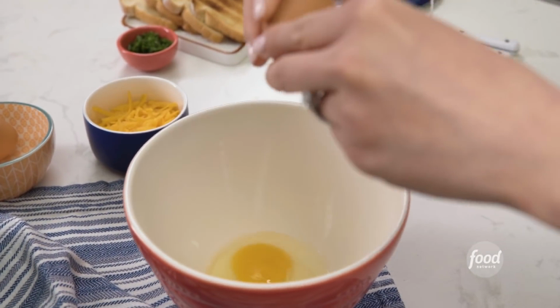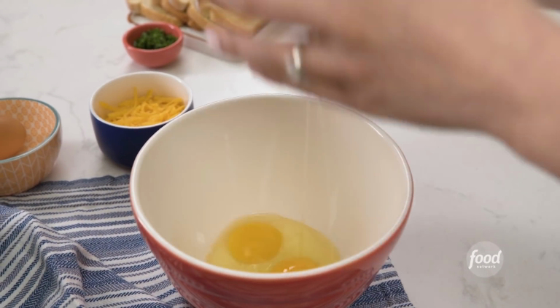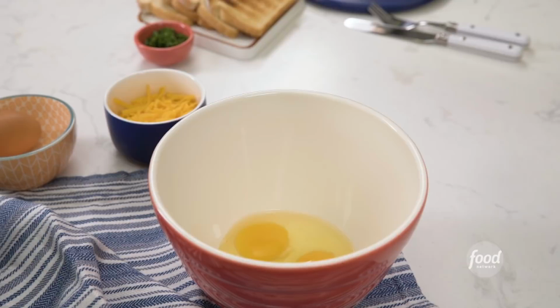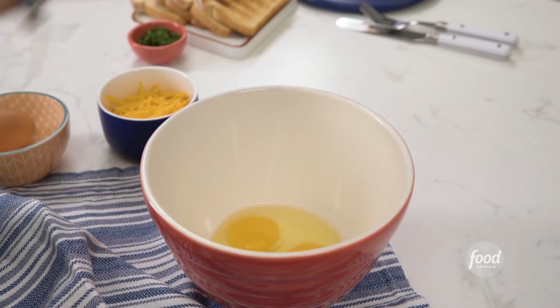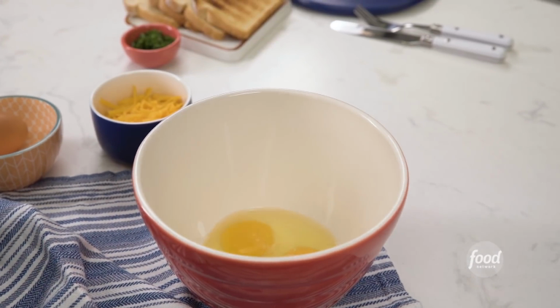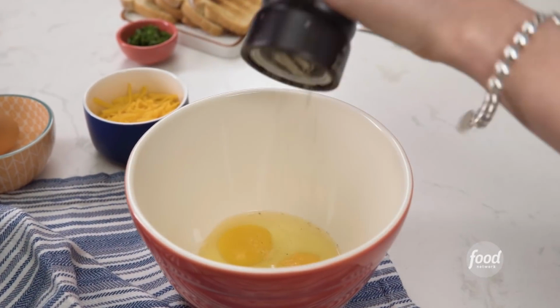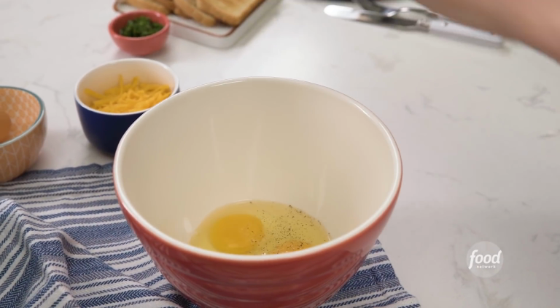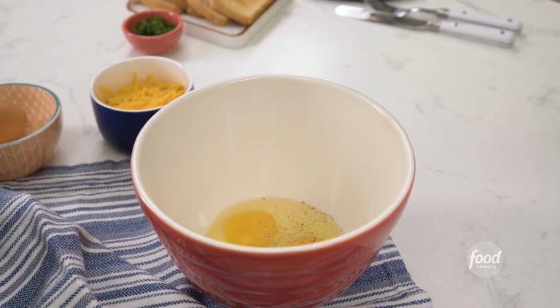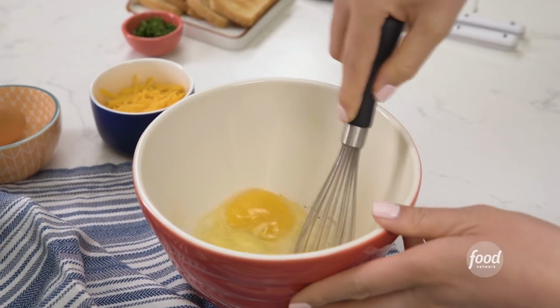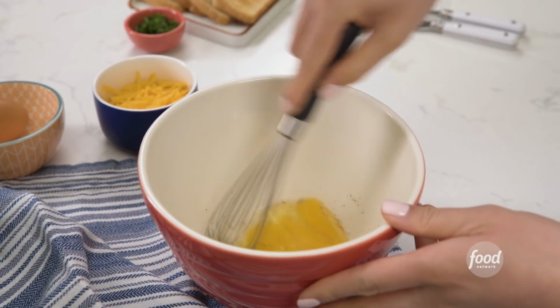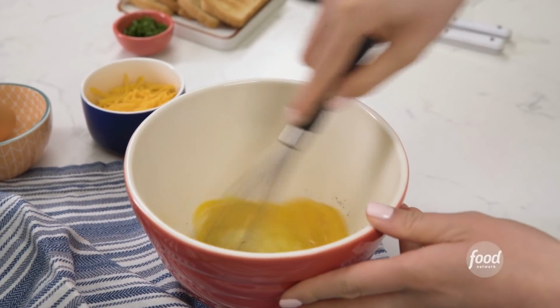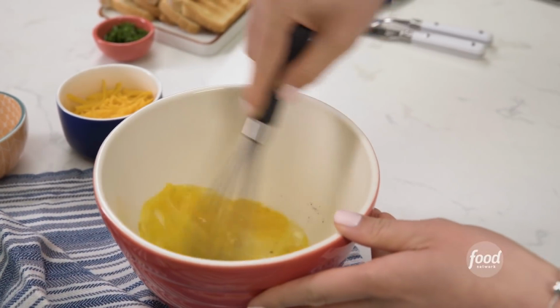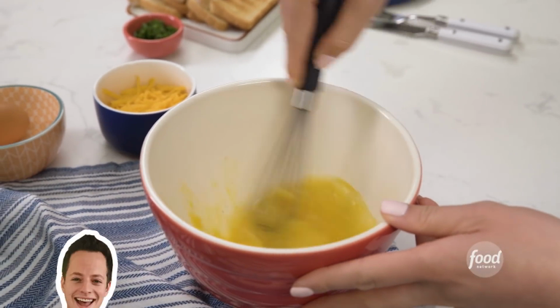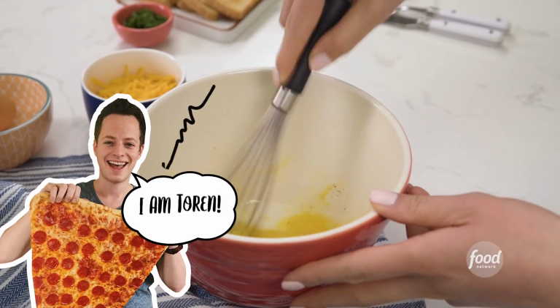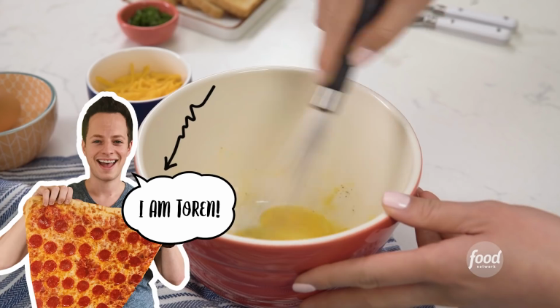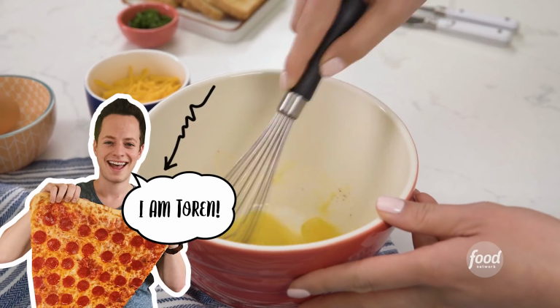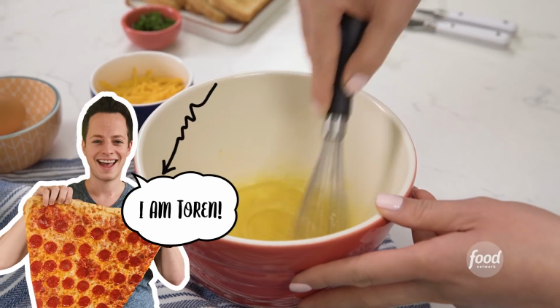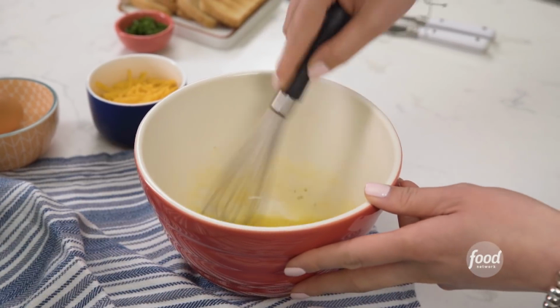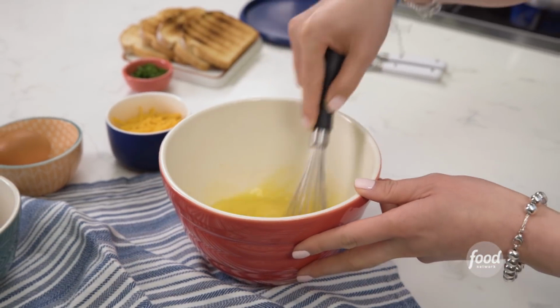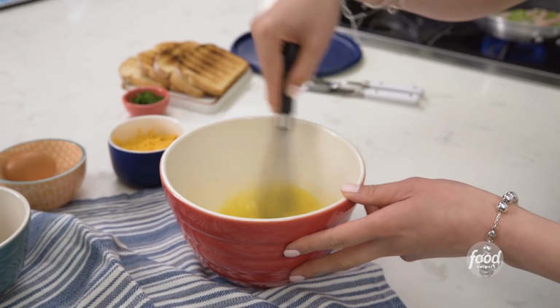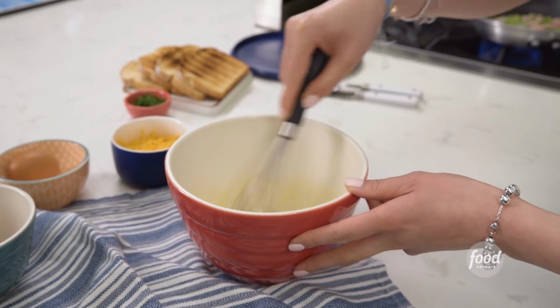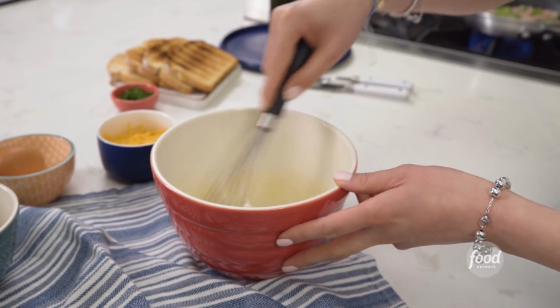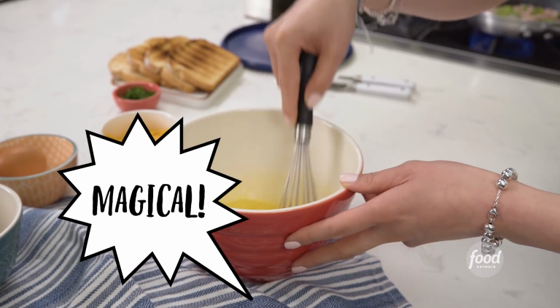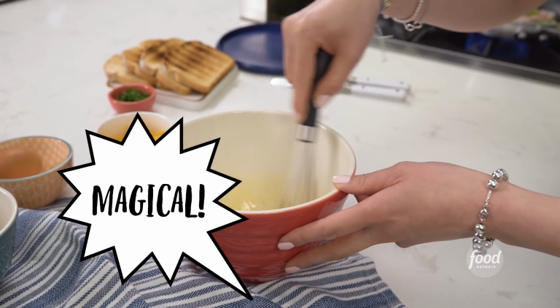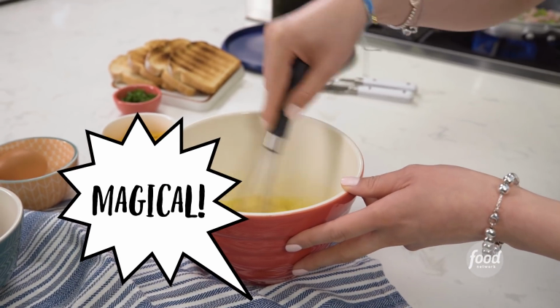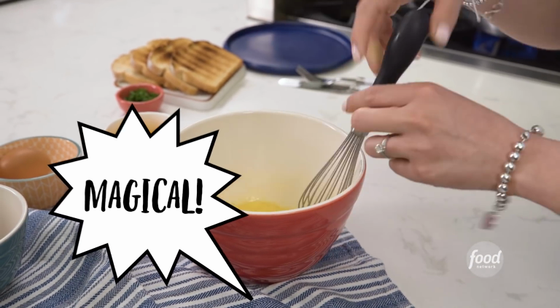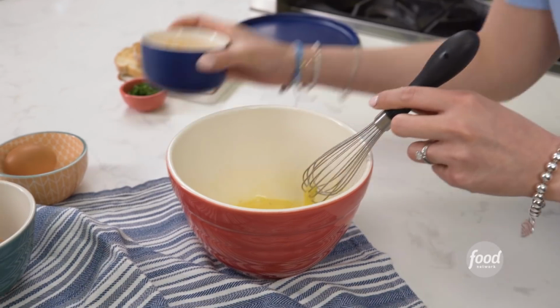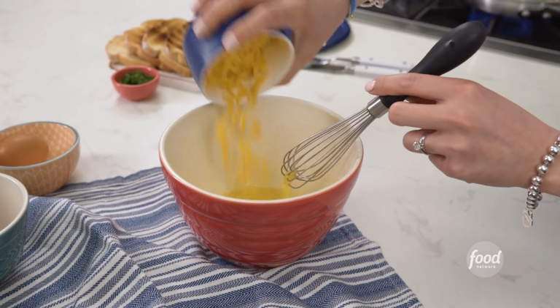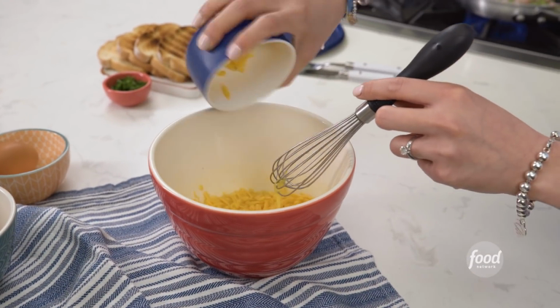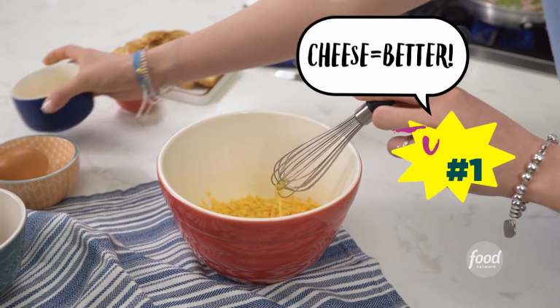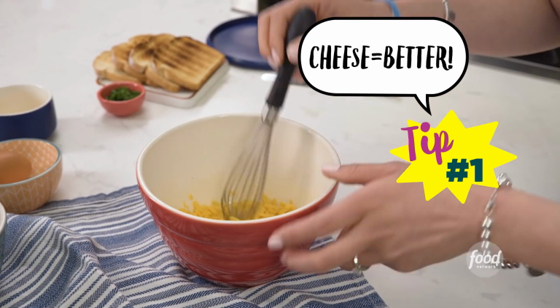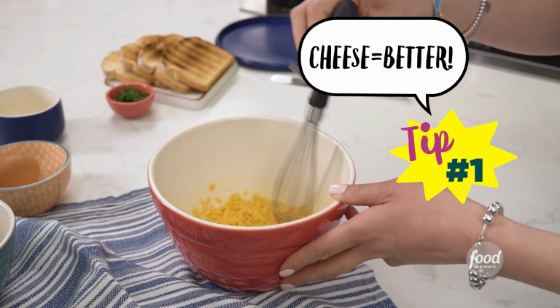This egg dish actually came up from a conversation I had with my friend. He's our social media director named Torm. He was telling me what he had for breakfast, and this was magical. I was like, can we show the world? I'm going to add some cheese to it because cheese makes everything better.